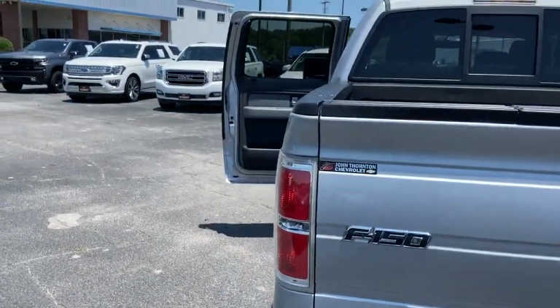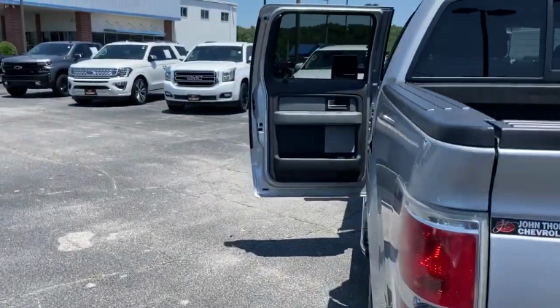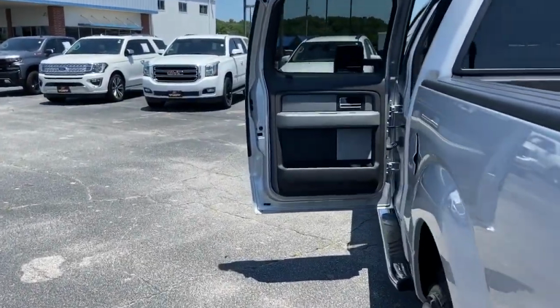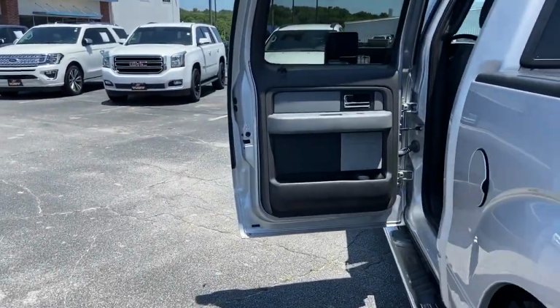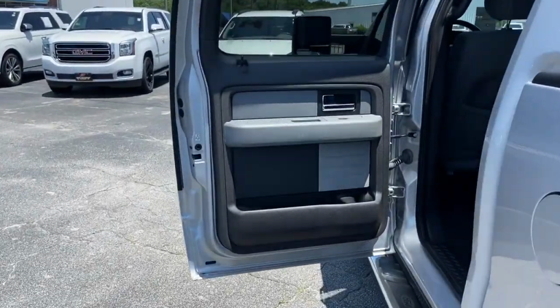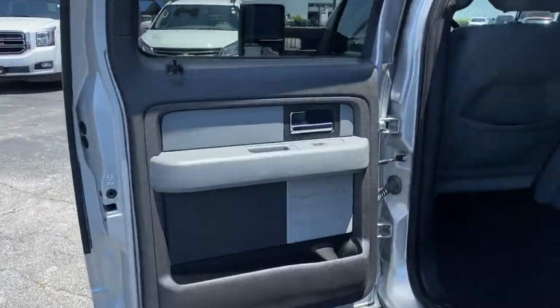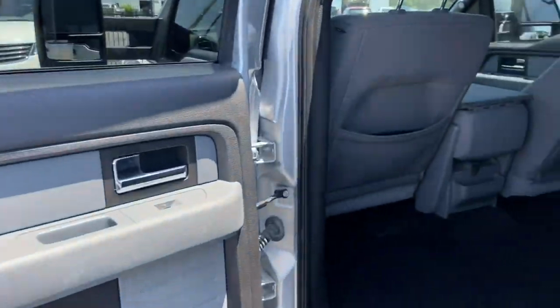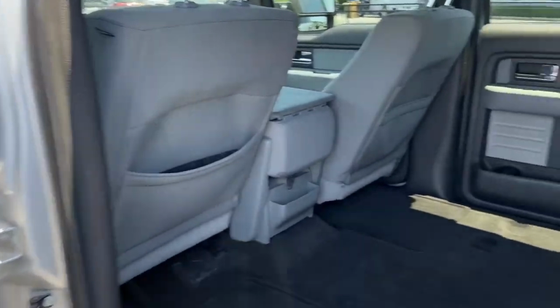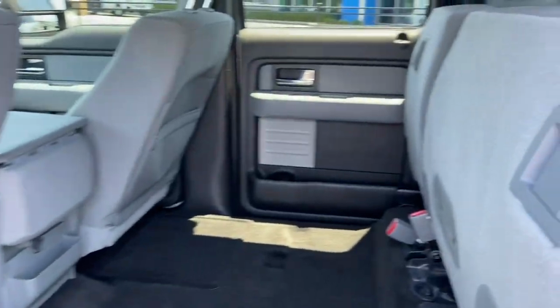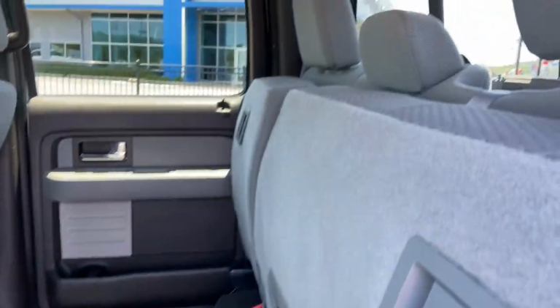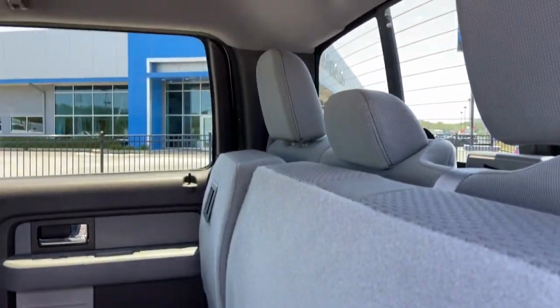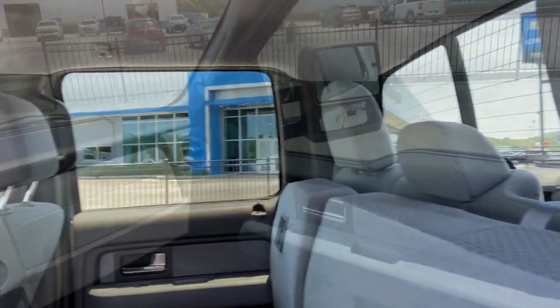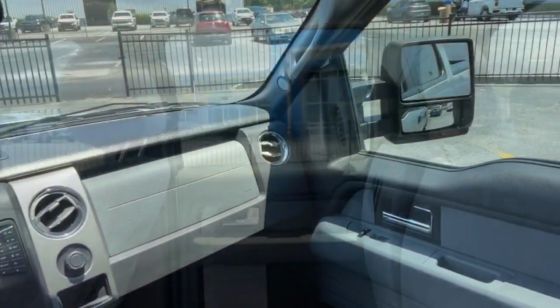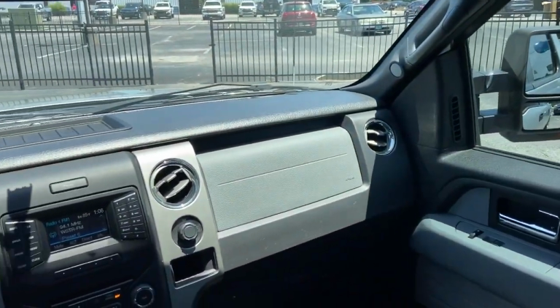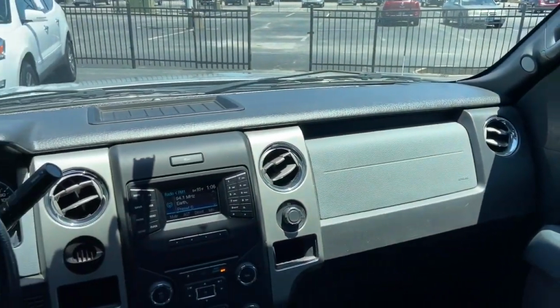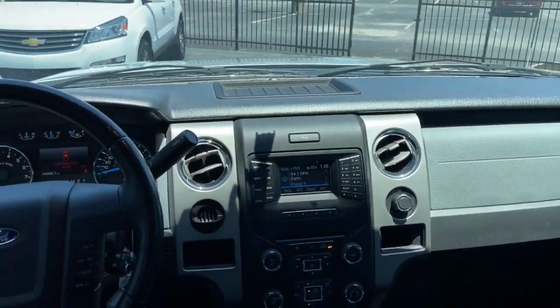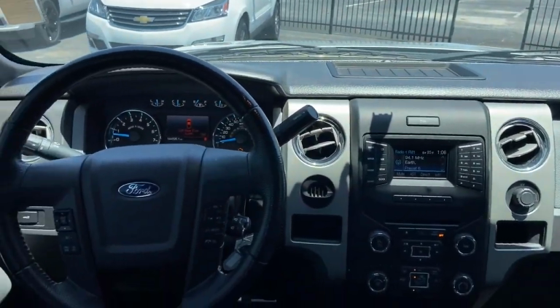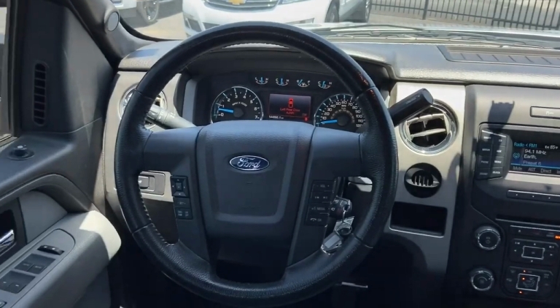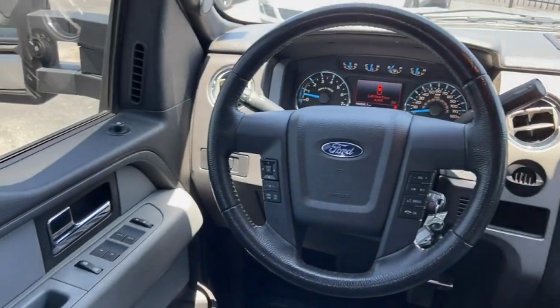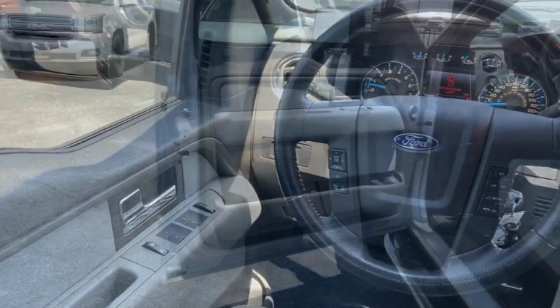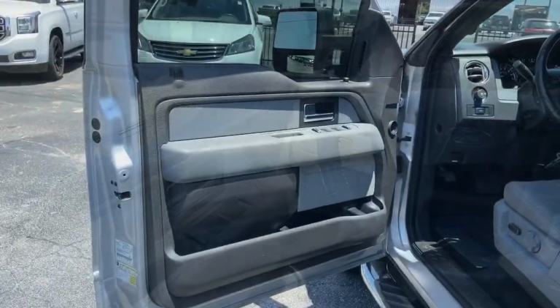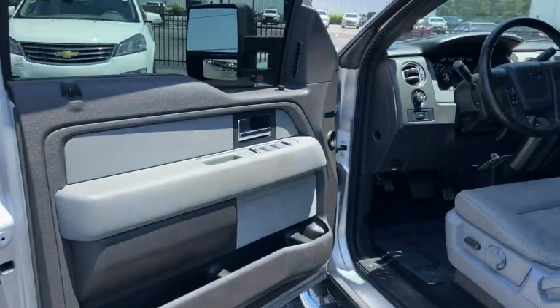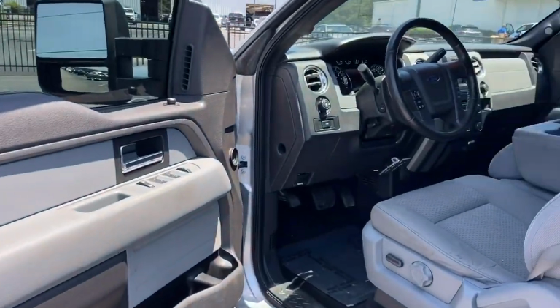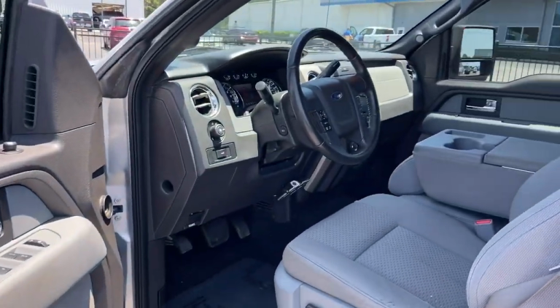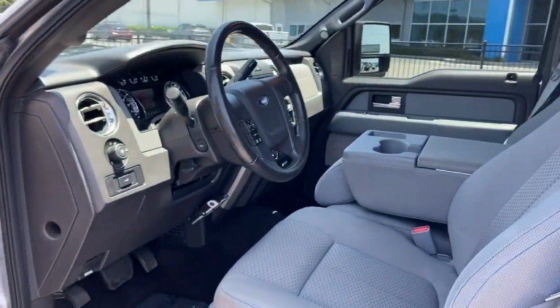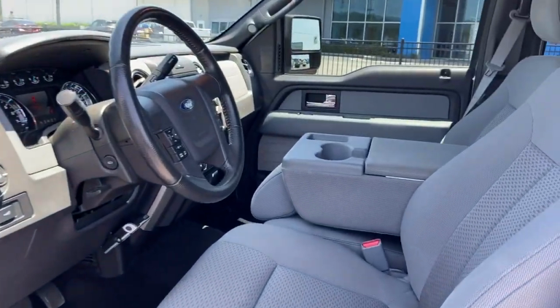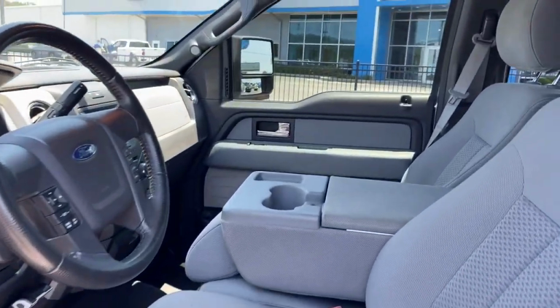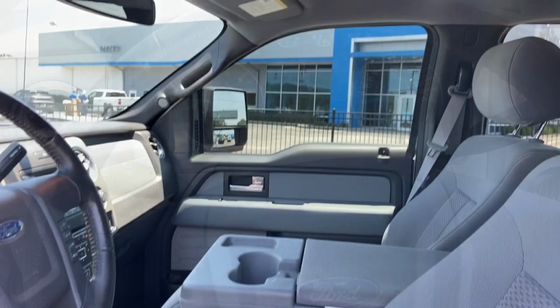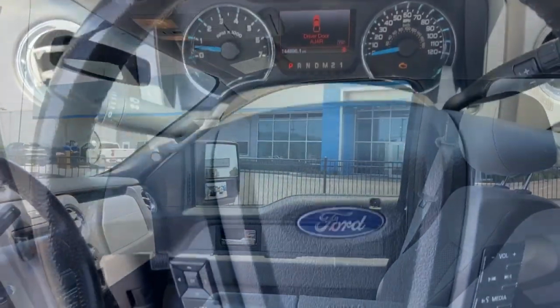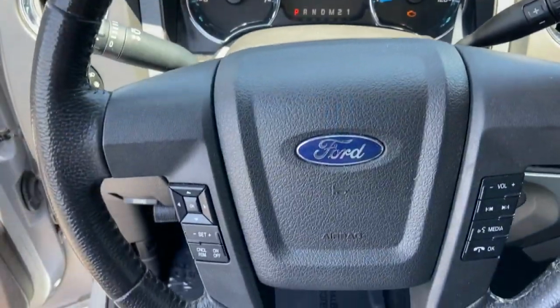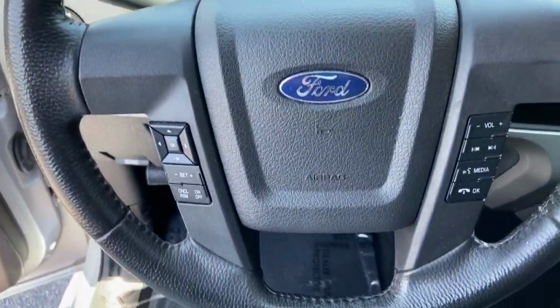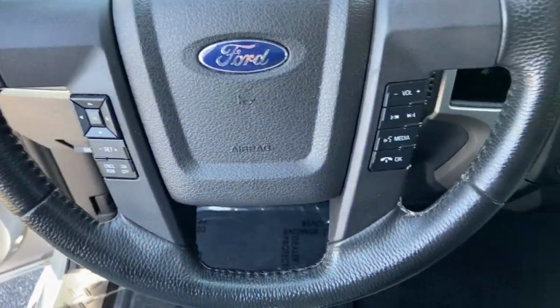Electronic stability control, power windows, four-wheel disc brakes, power steering. Don't miss the opportunity to get into this F-150, the pickup that's at the head of its class. Our team will give you an outstanding test drive experience. Stop in today.